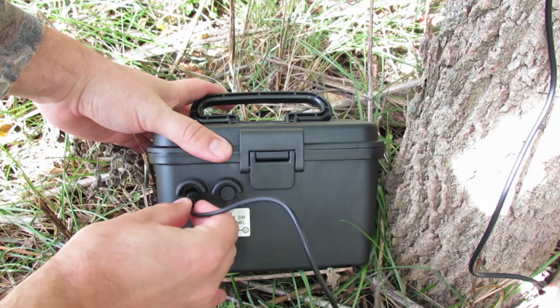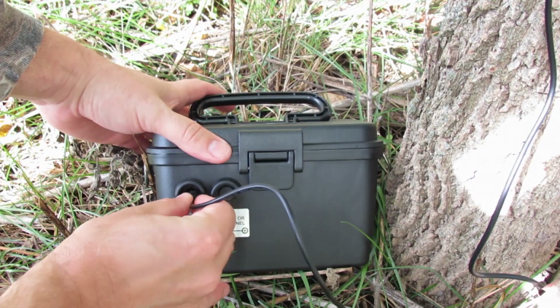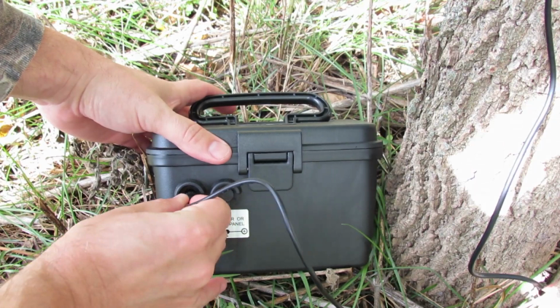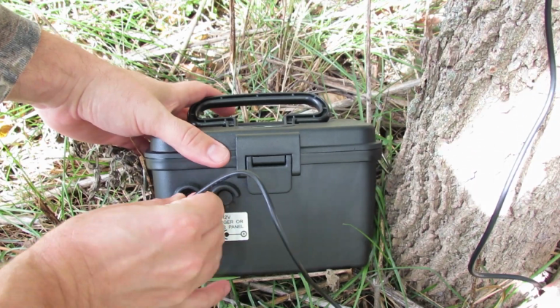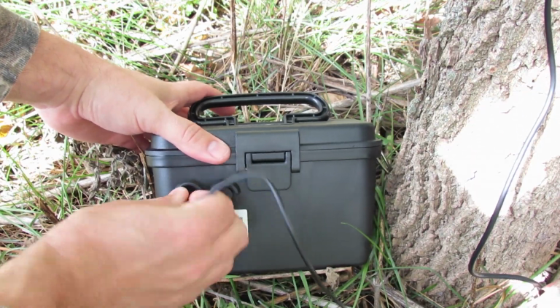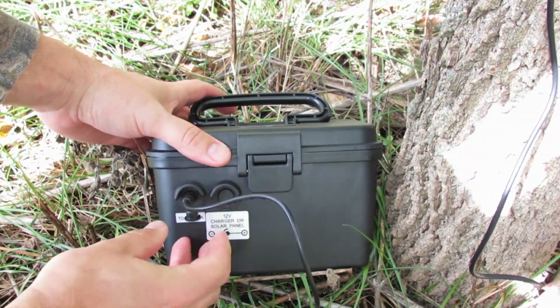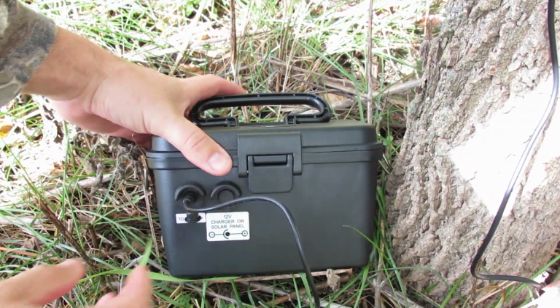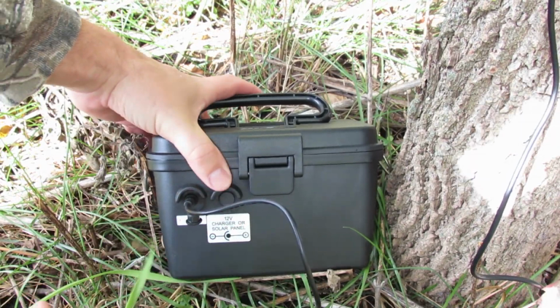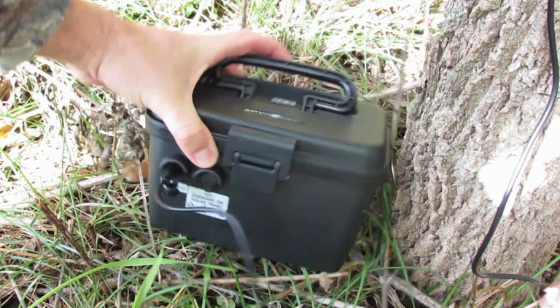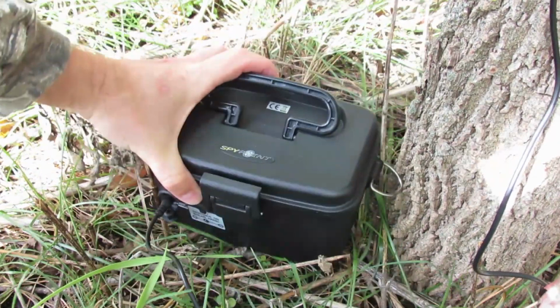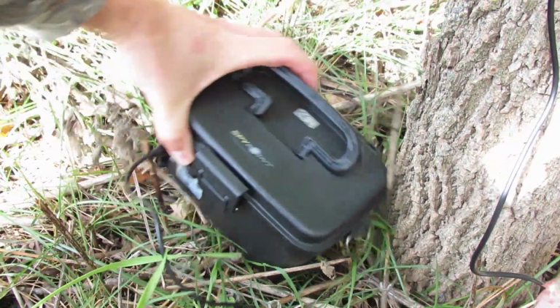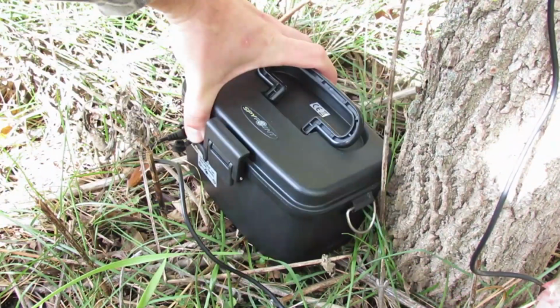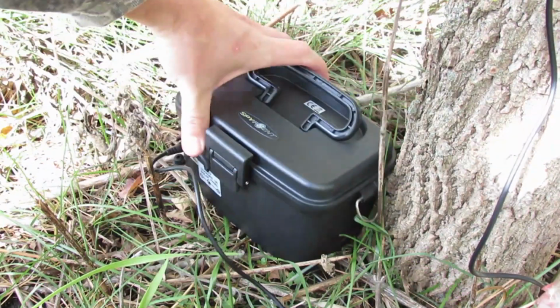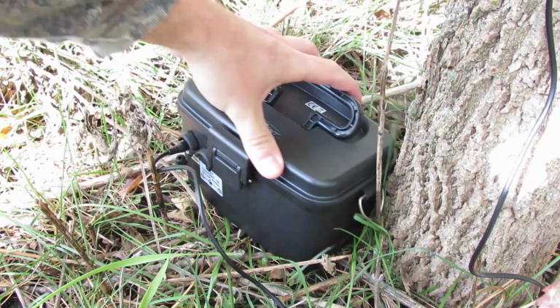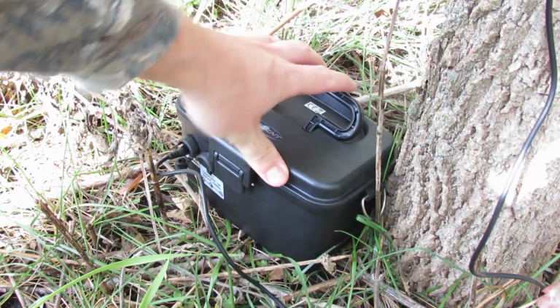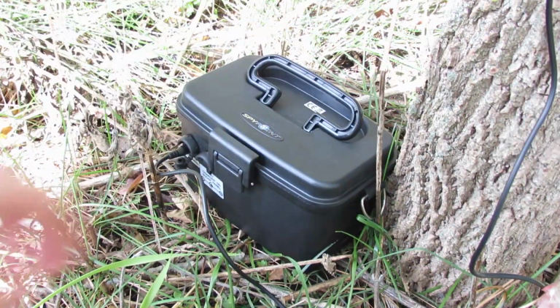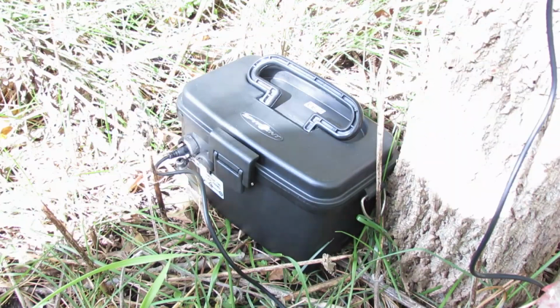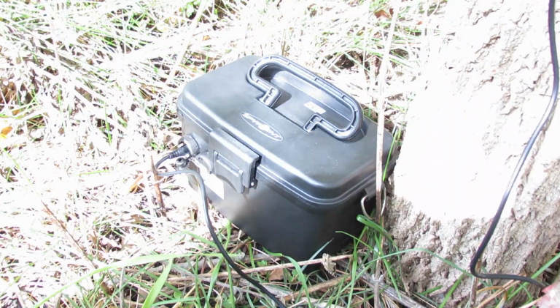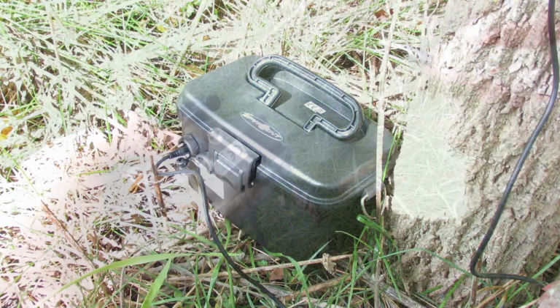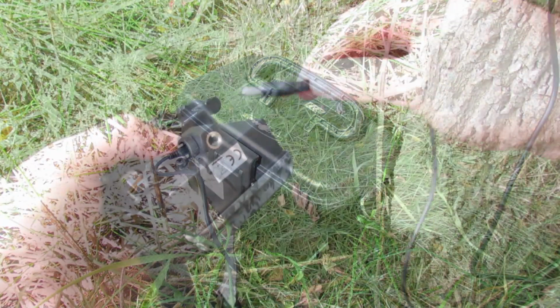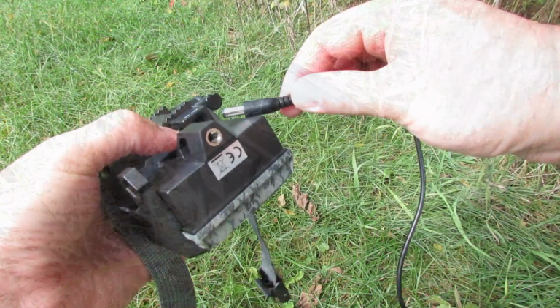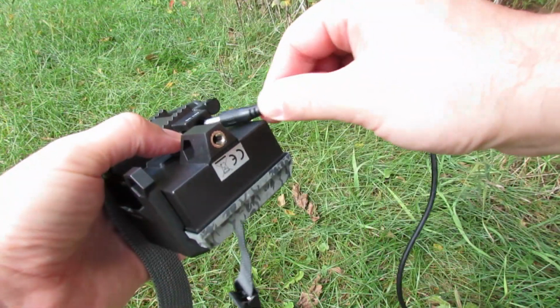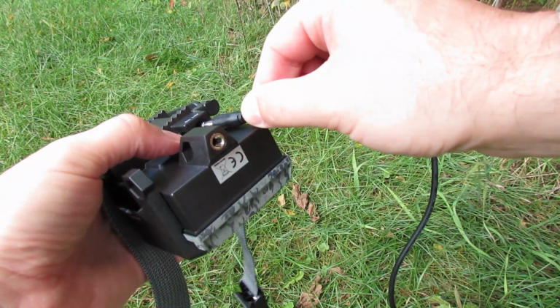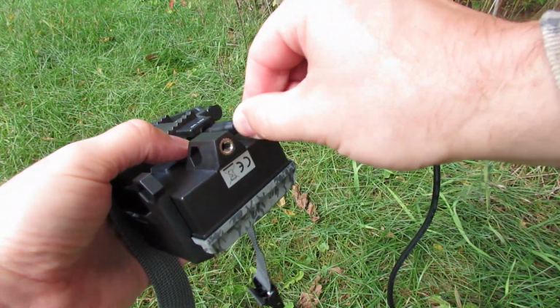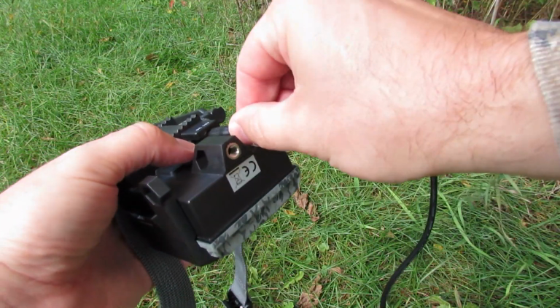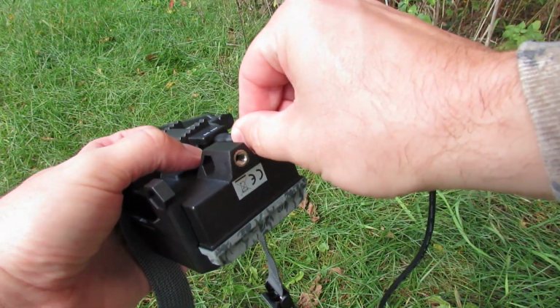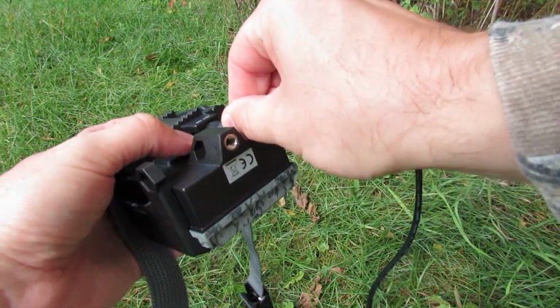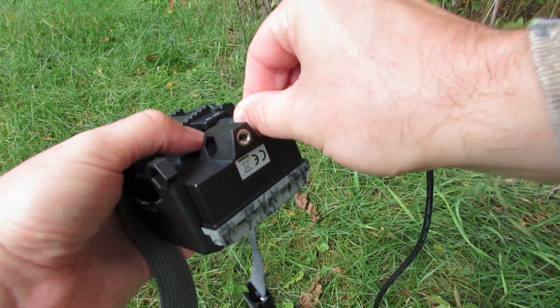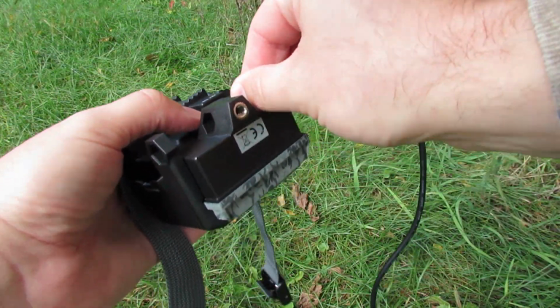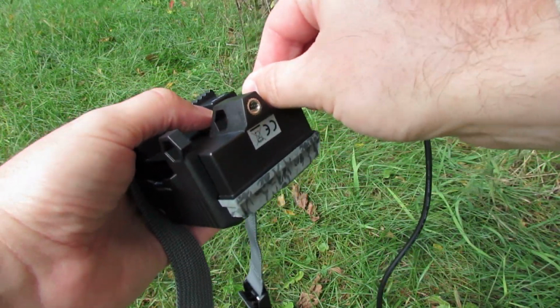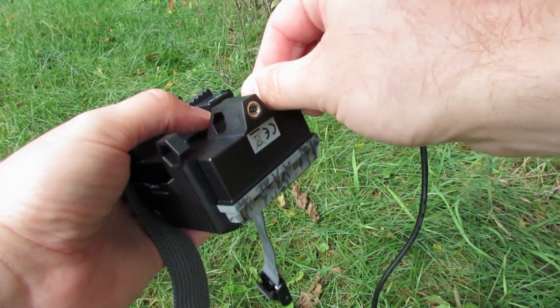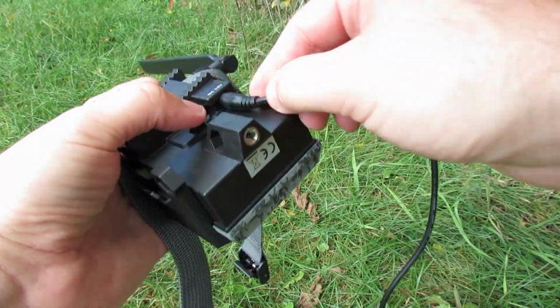first place the battery case at the base of the tree you've chosen and connect the power cord to the port labeled 2 camera. Connect the other end of the power cord to the 12-volt power input on your camera.